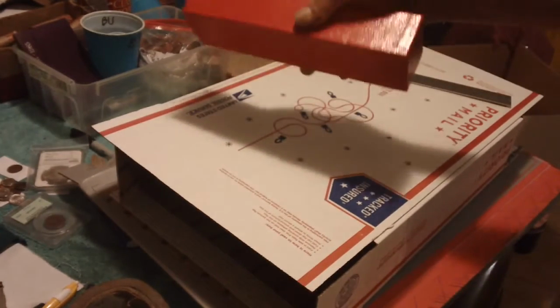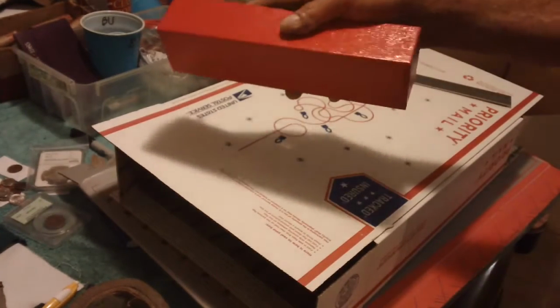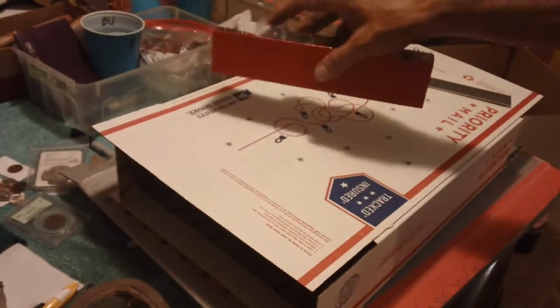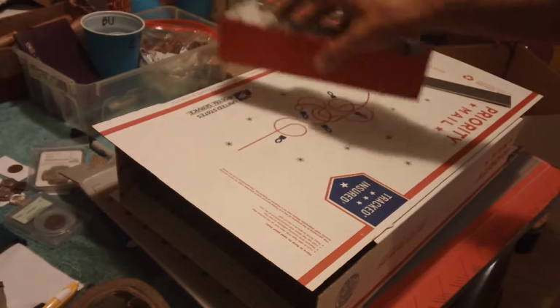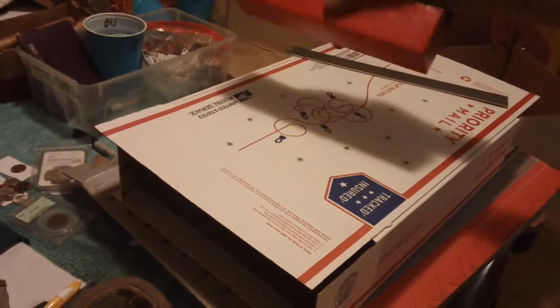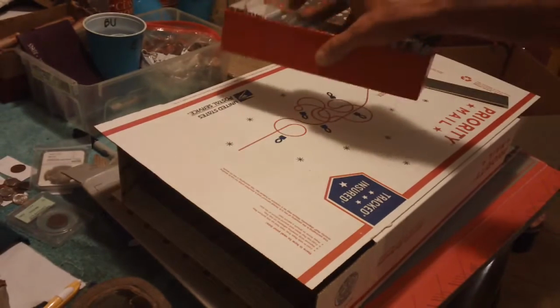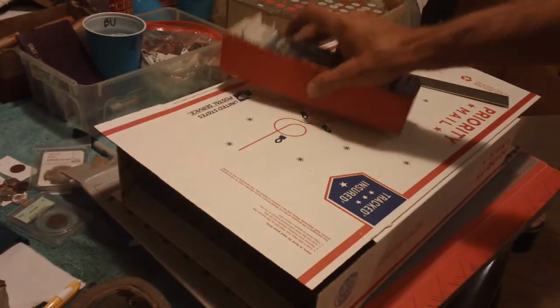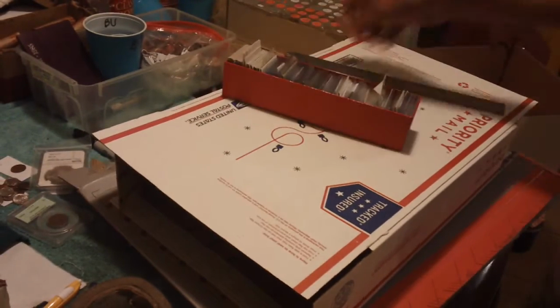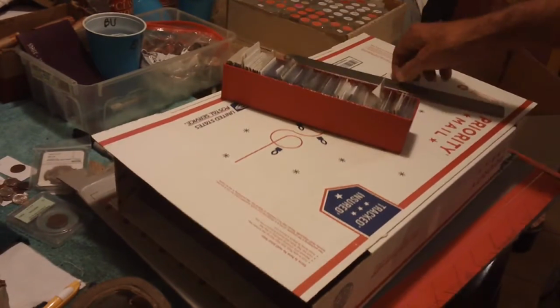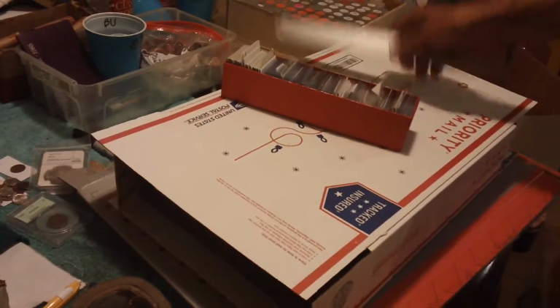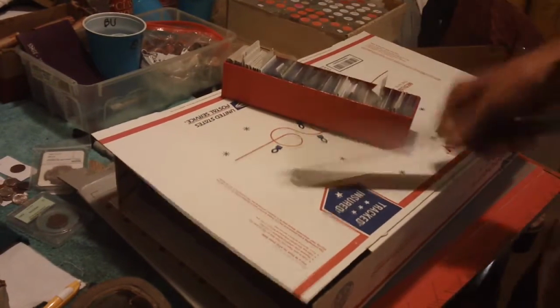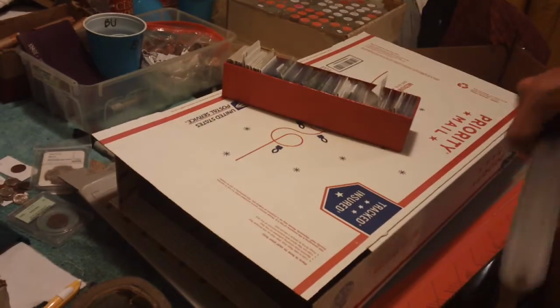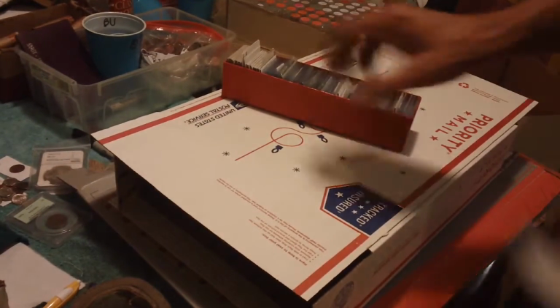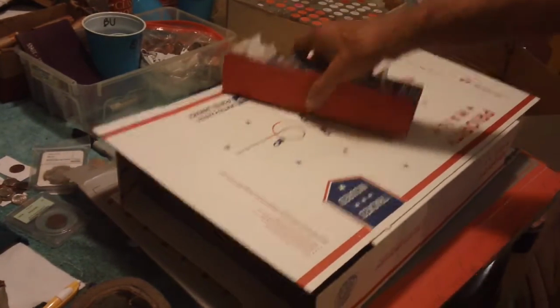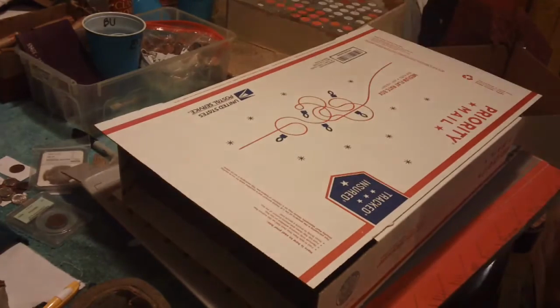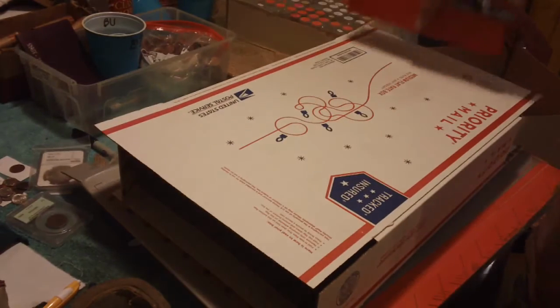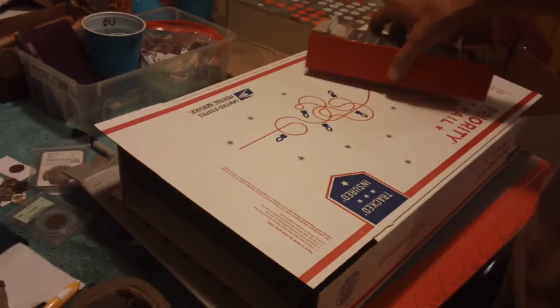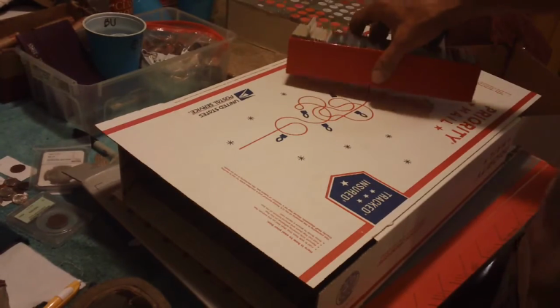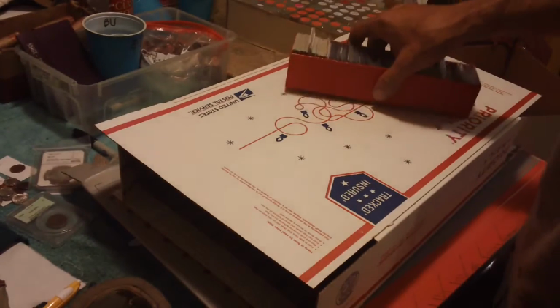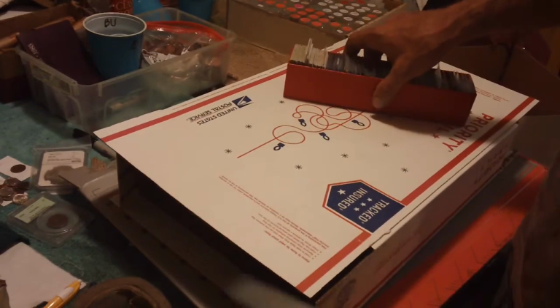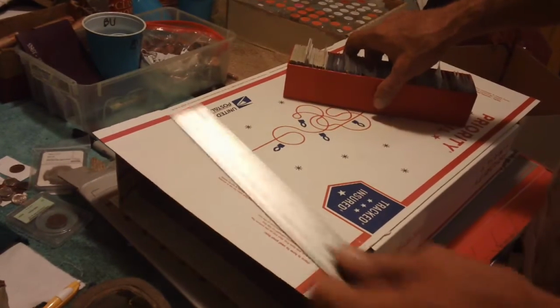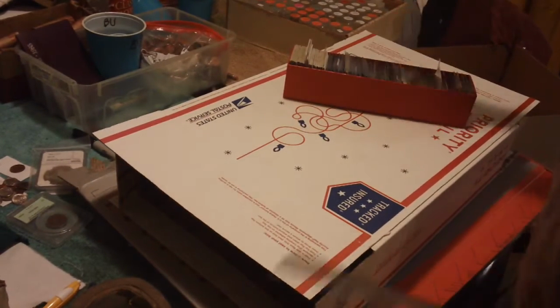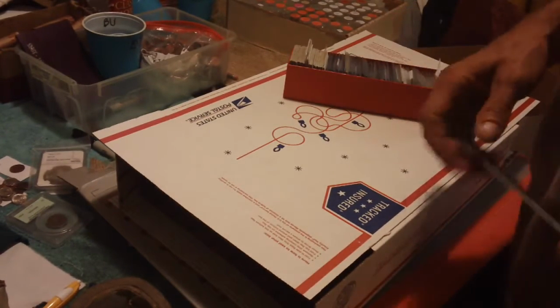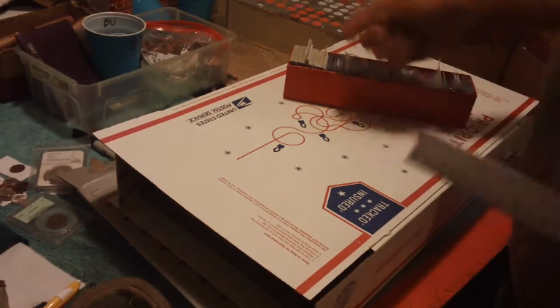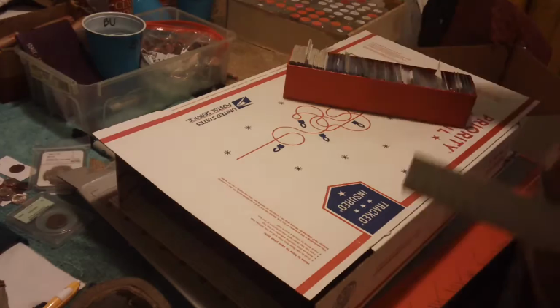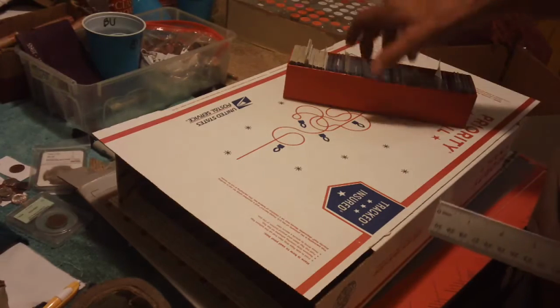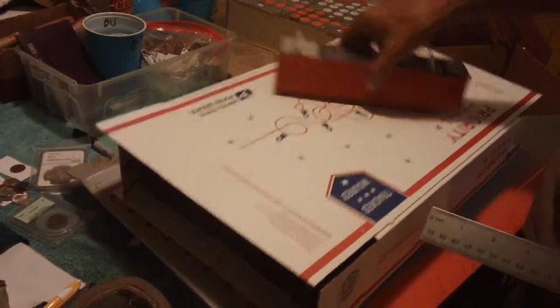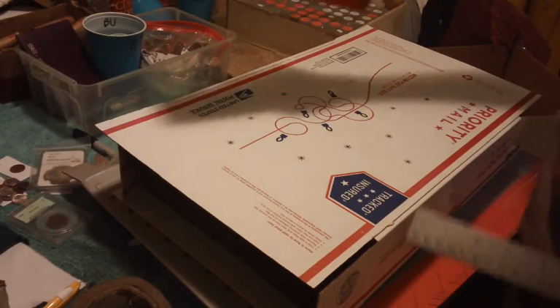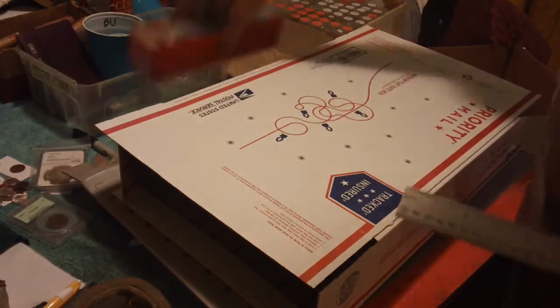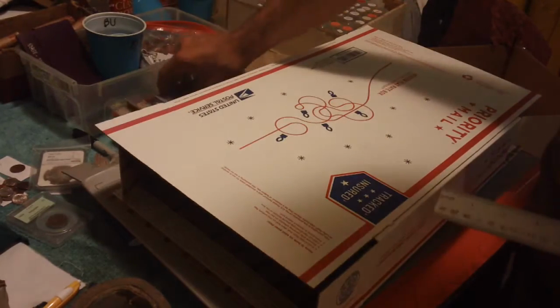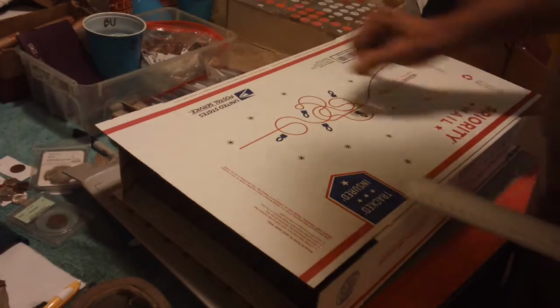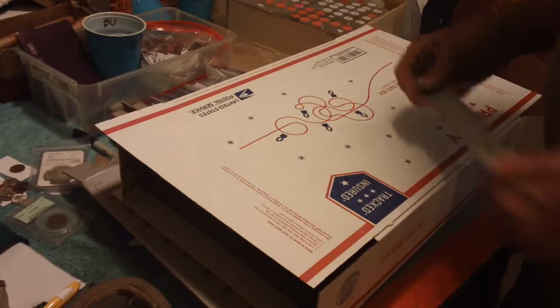I'd rather spend two or three bucks on coins. So instead of the box, you can pick up a priority mail box up at the post office. It doesn't cost nothing. It's already glued. All you got to do is cut it, stick it together, and you got one of these in effect. It doesn't cost a thing.